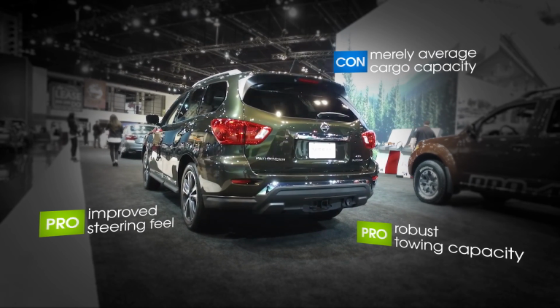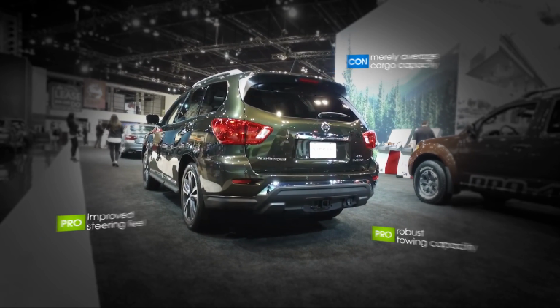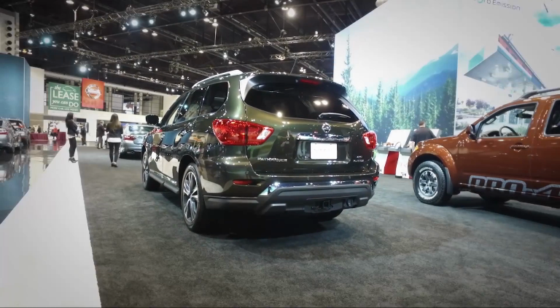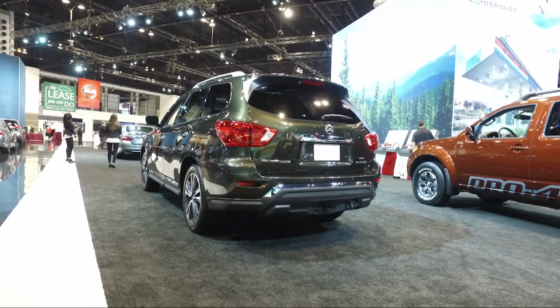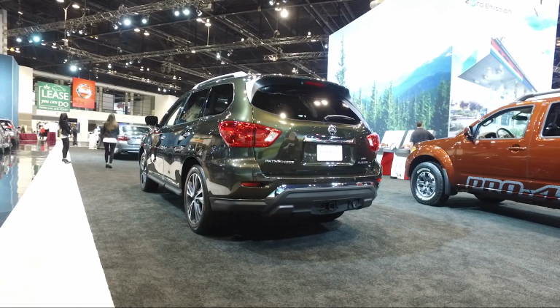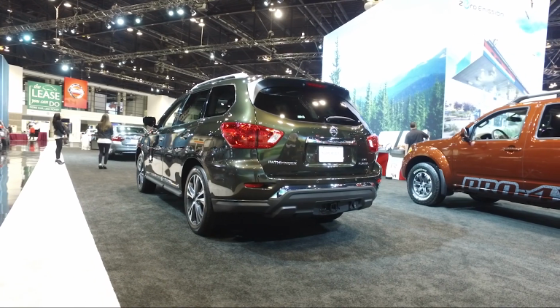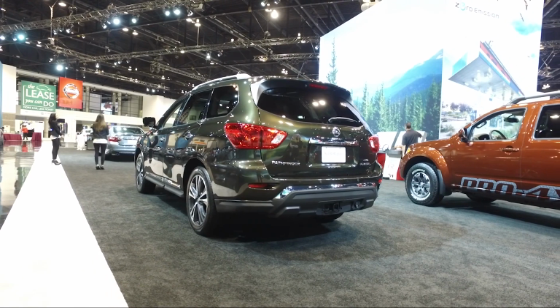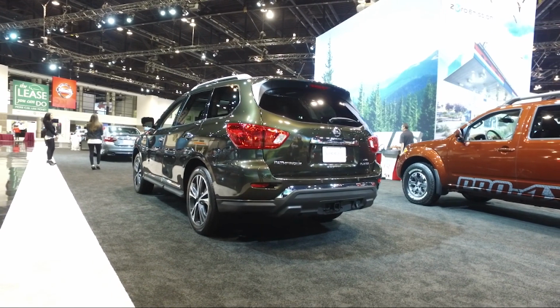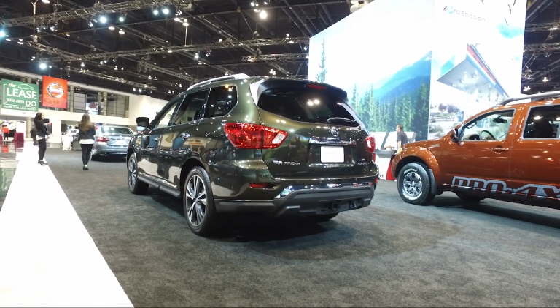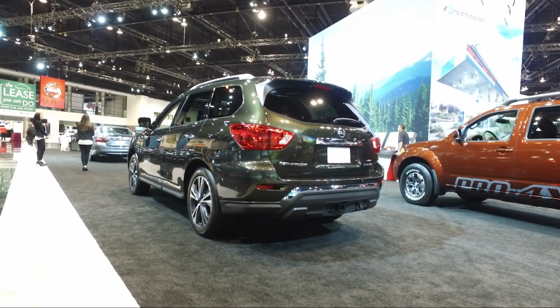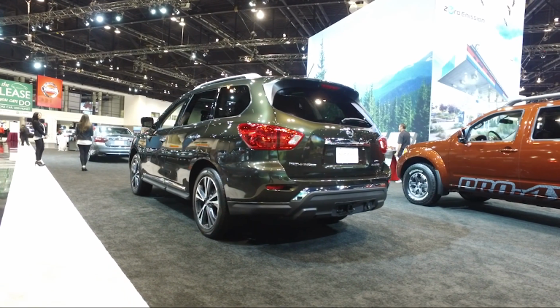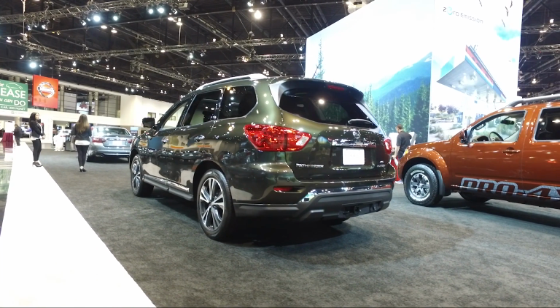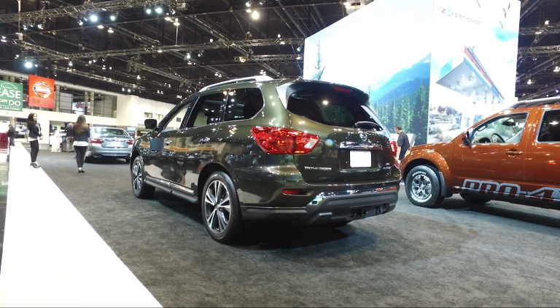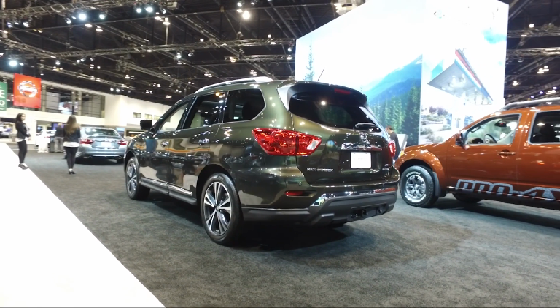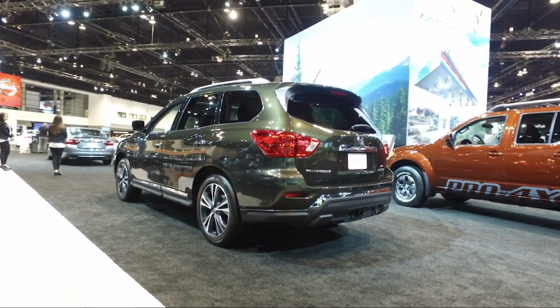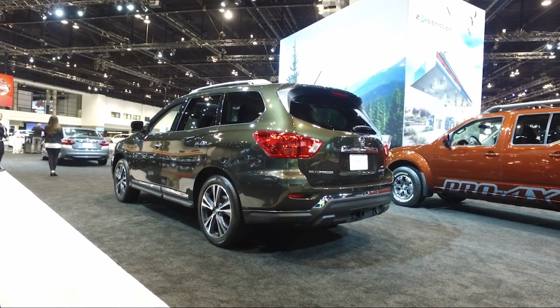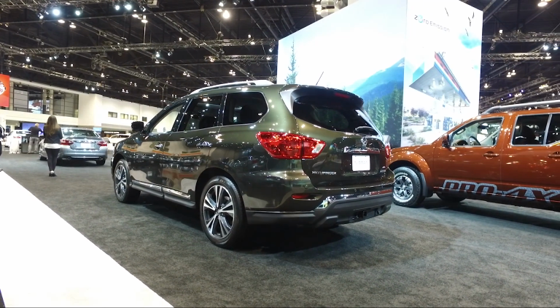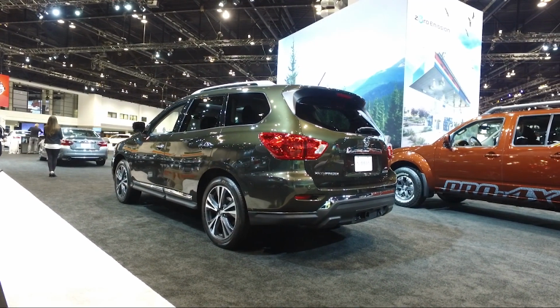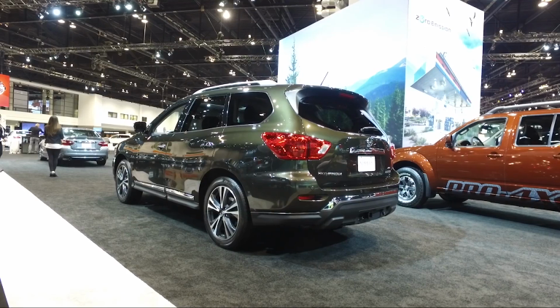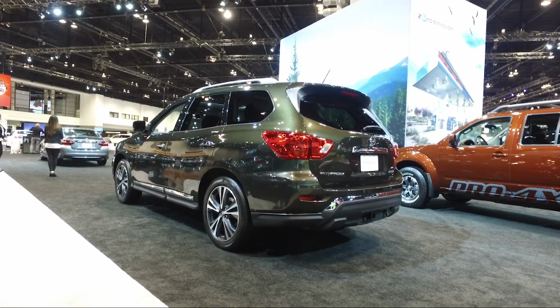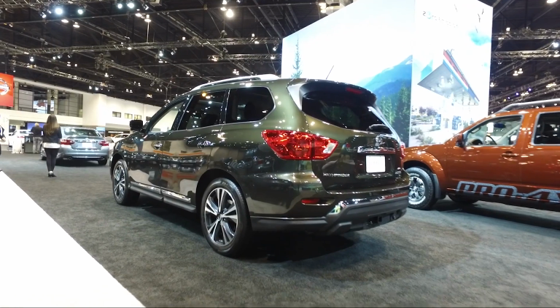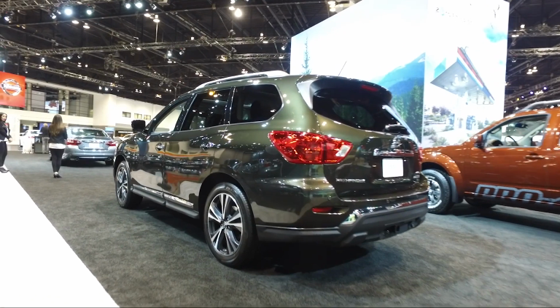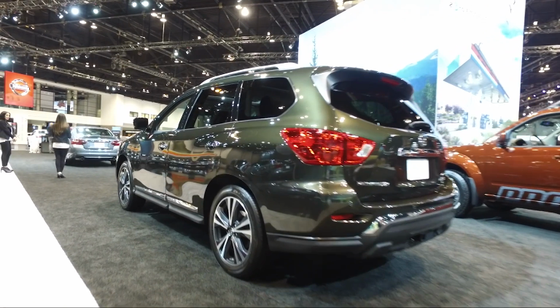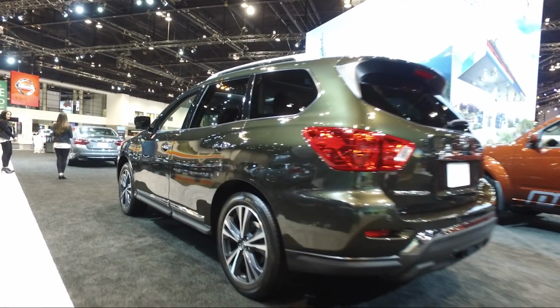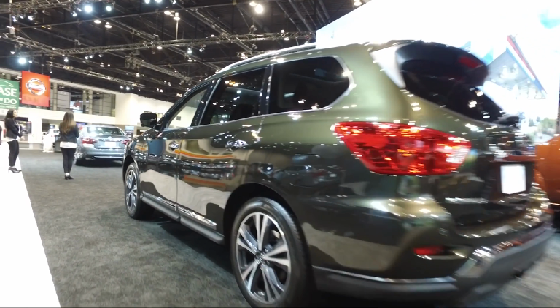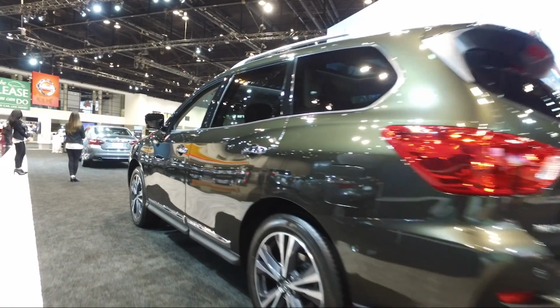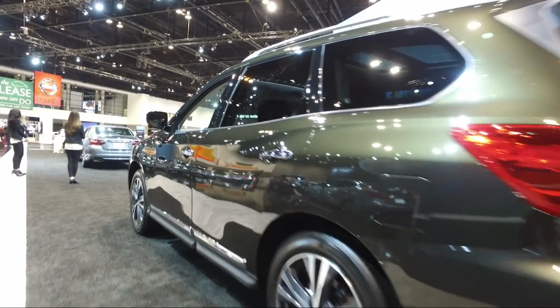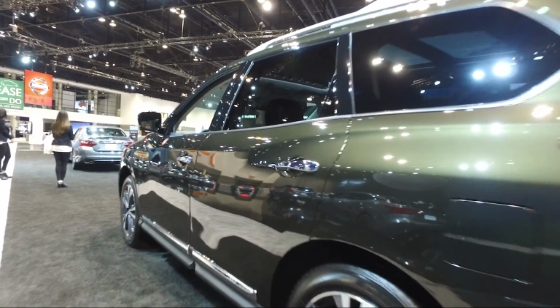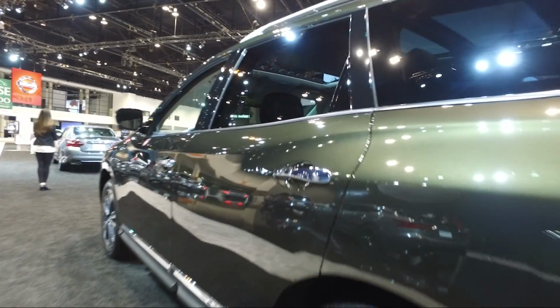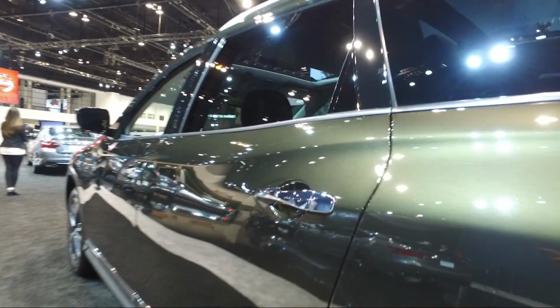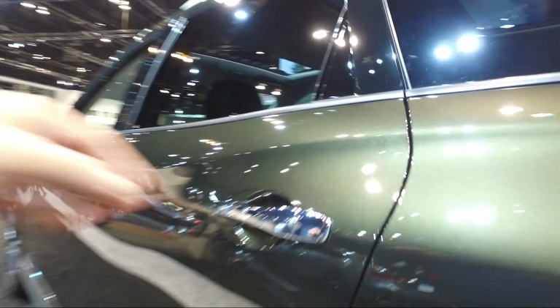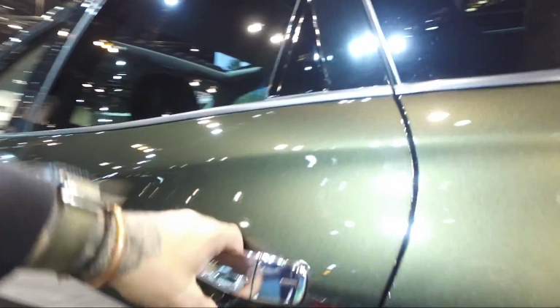On top of the updated looks and engine, the Pathfinder also gets an updated suspension and steering feel this year. It definitely gives it a sportier vibe, but those changes mean the ride has gotten a bit stiffer, so you'll likely notice a few more road imperfections on your way to work.